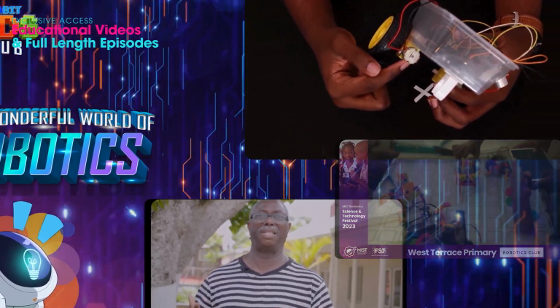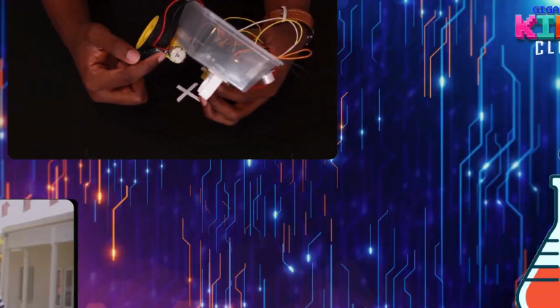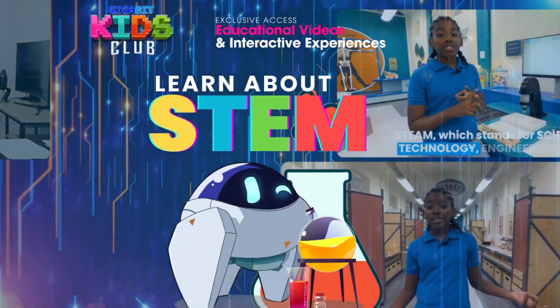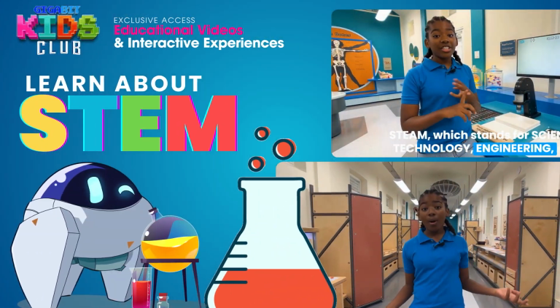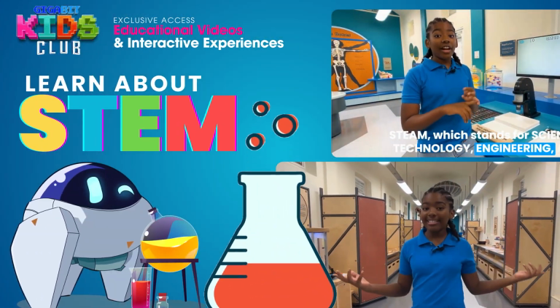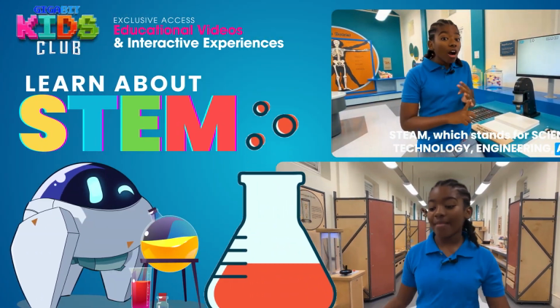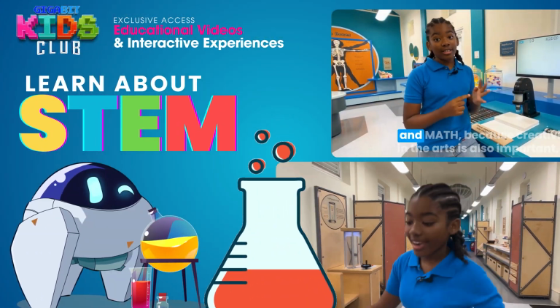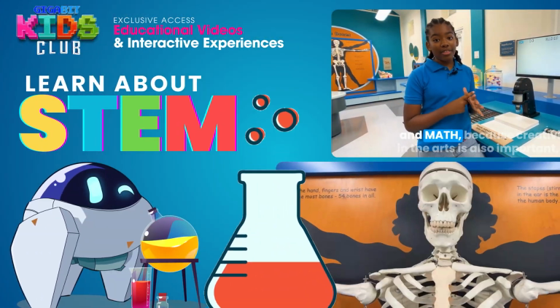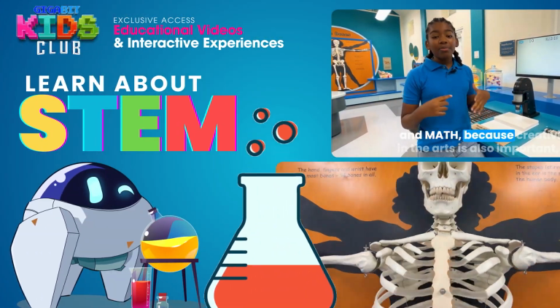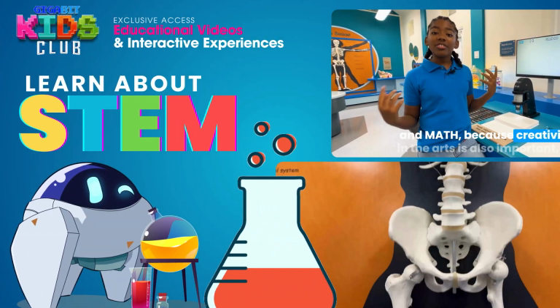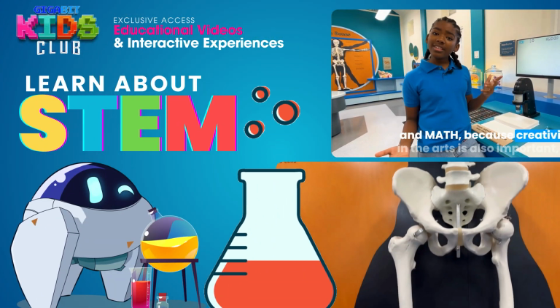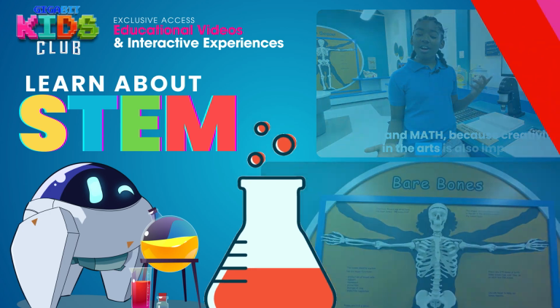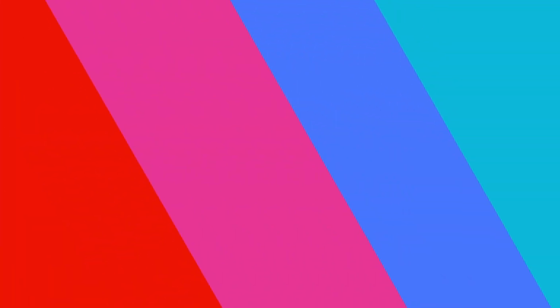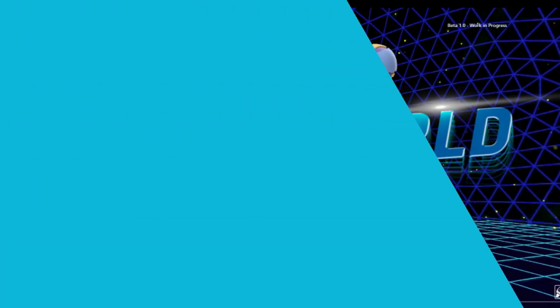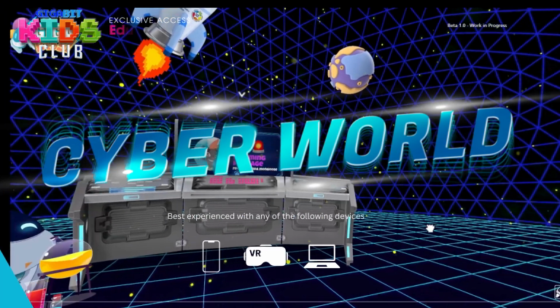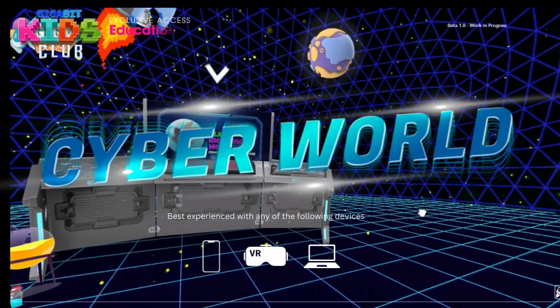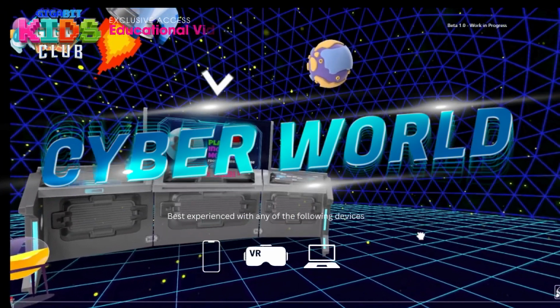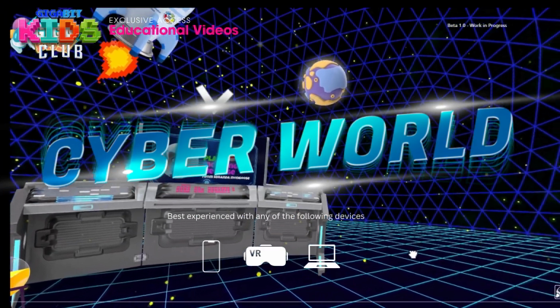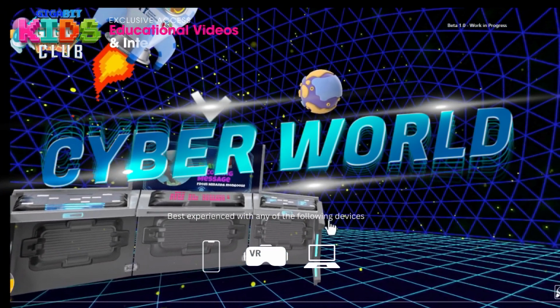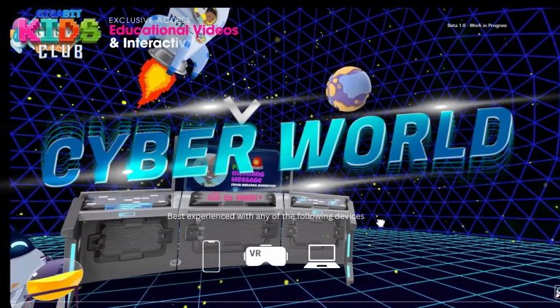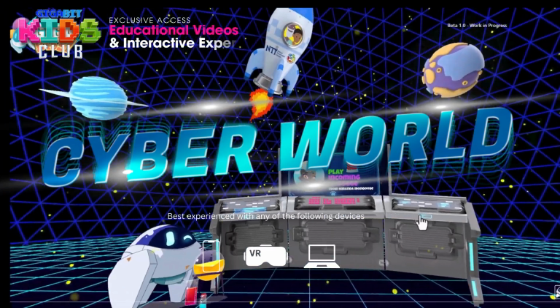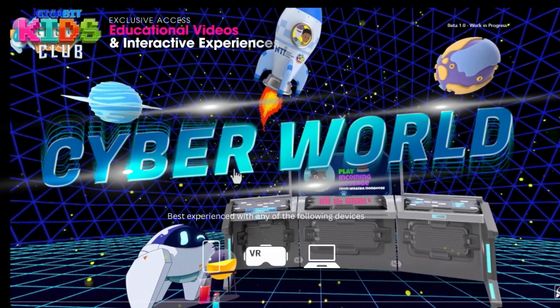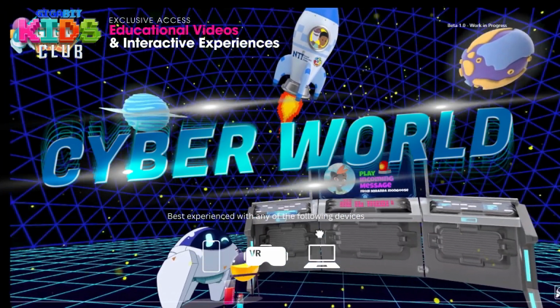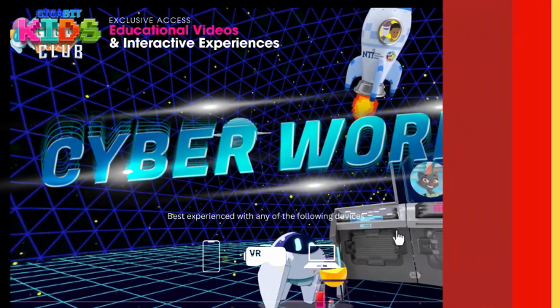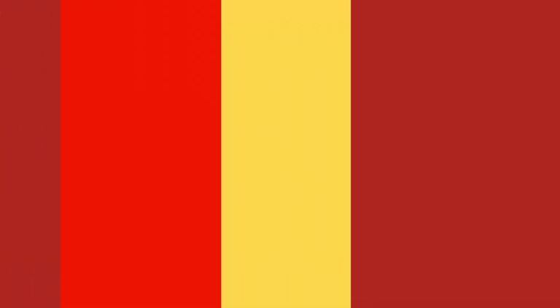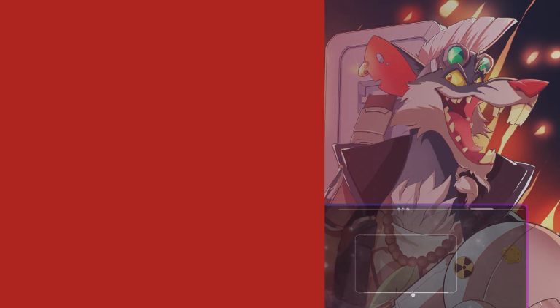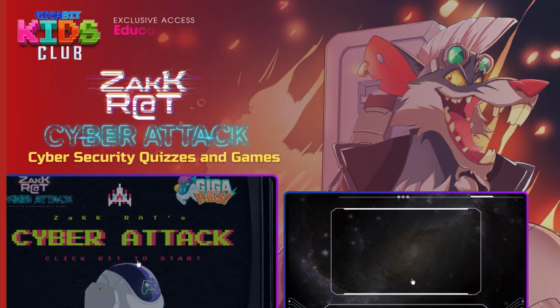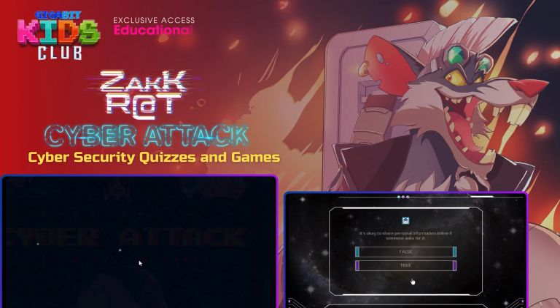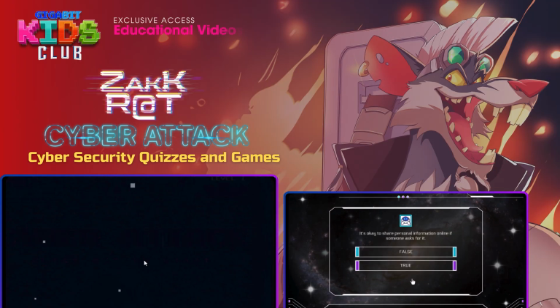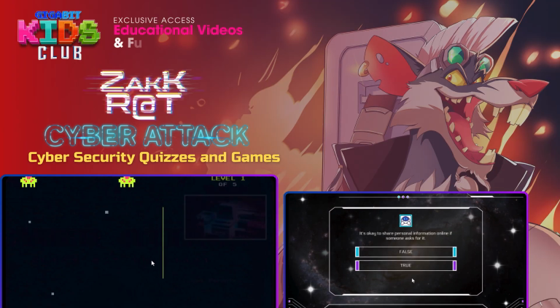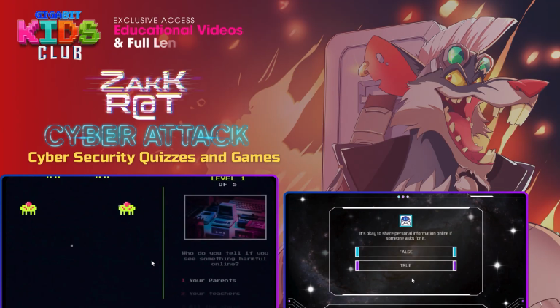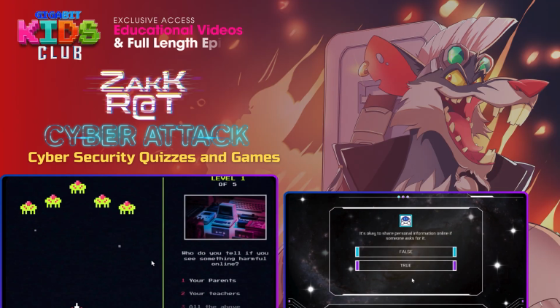Learn cool facts about STEM with interactive games and videos. Or even immerse yourself in our Gigabit Kids cyber world. Play interactive games and quizzes.